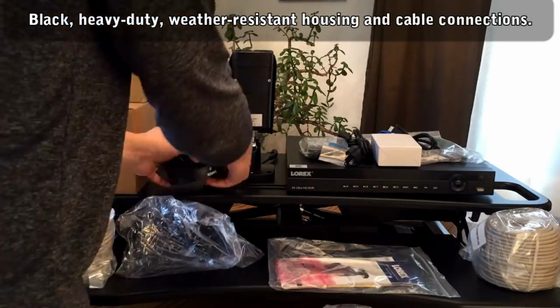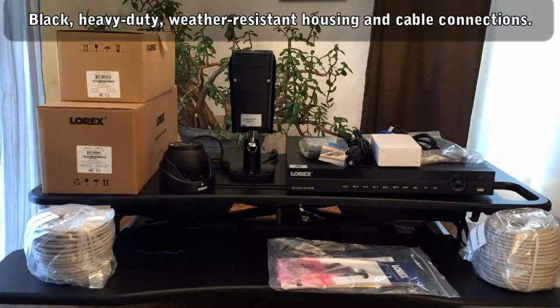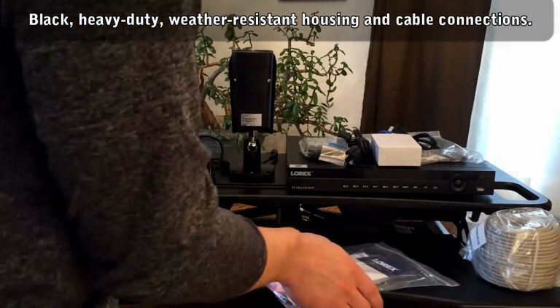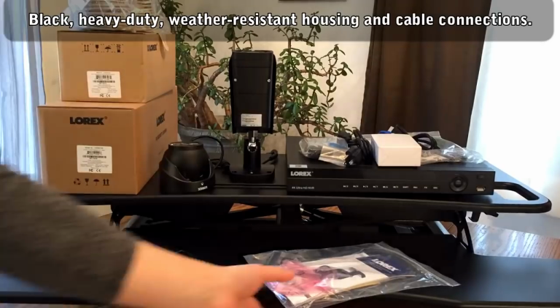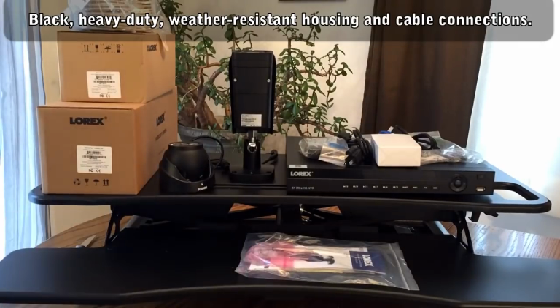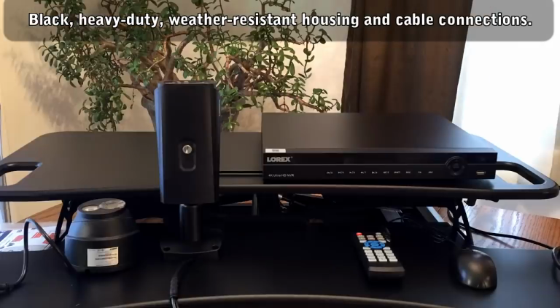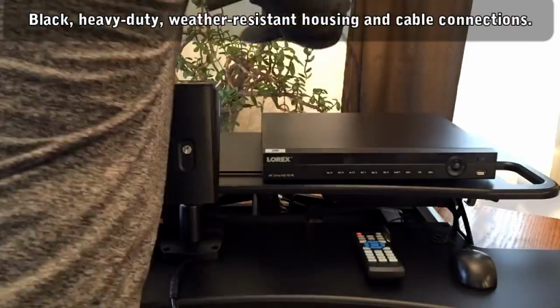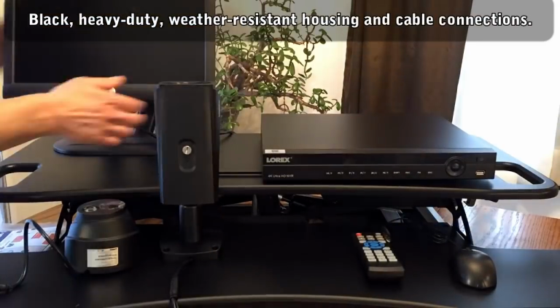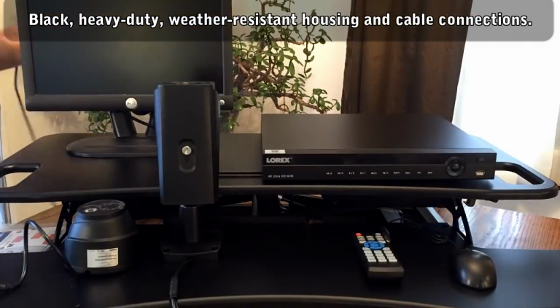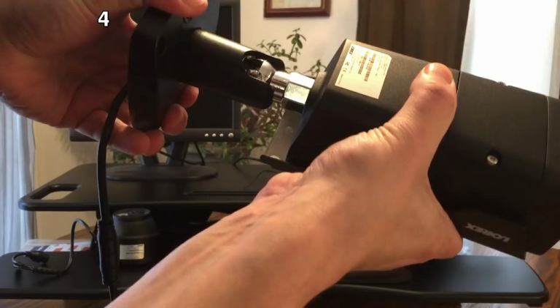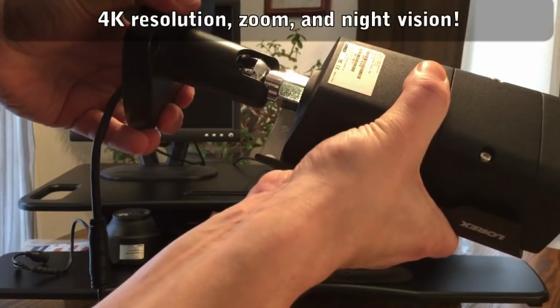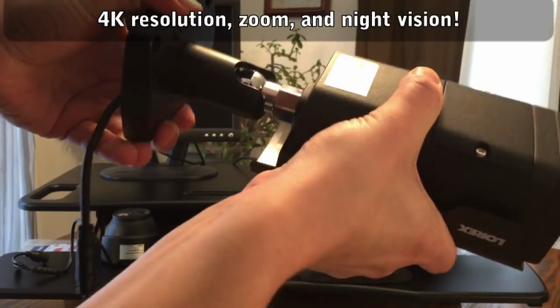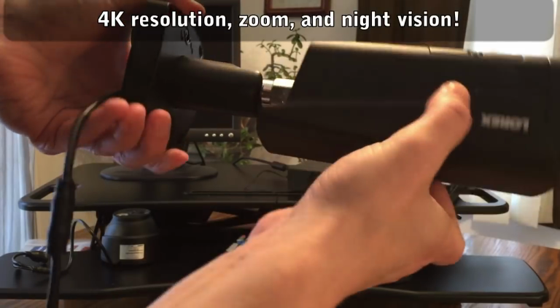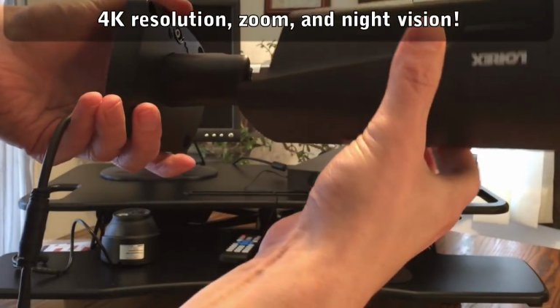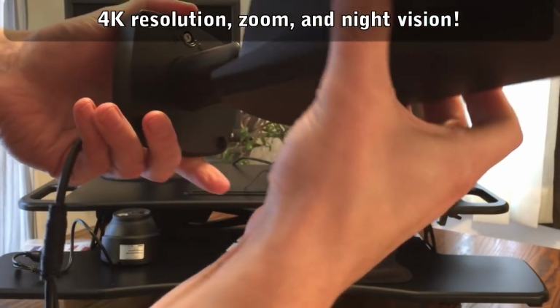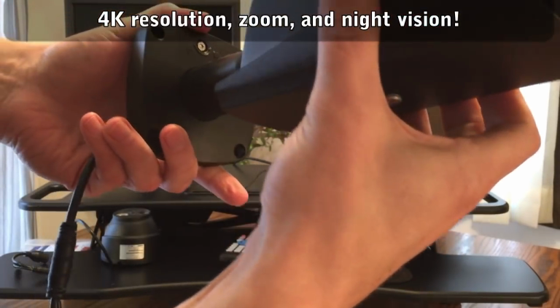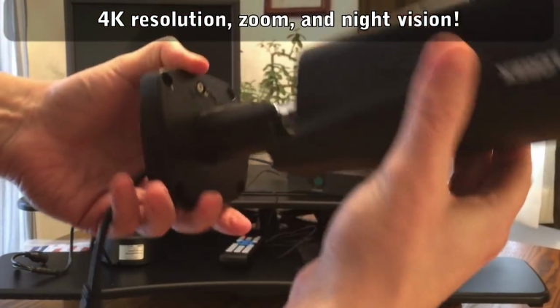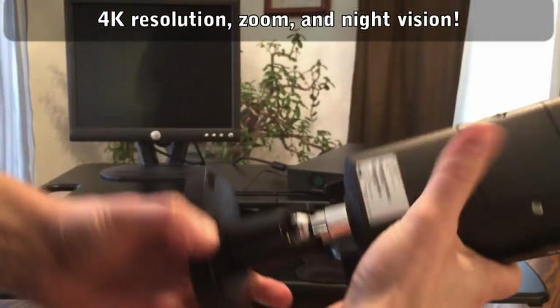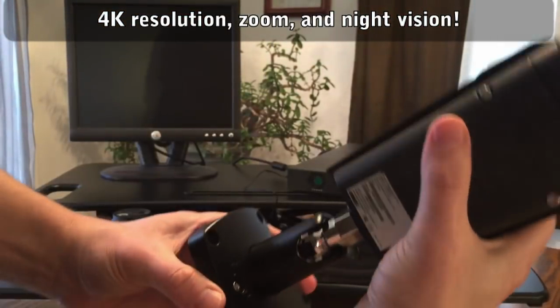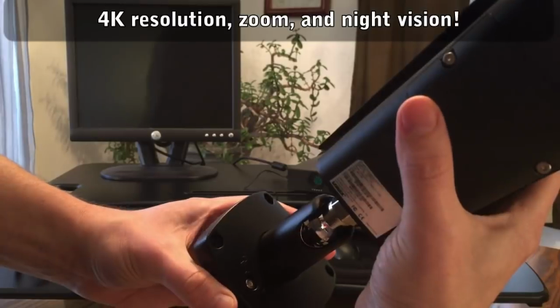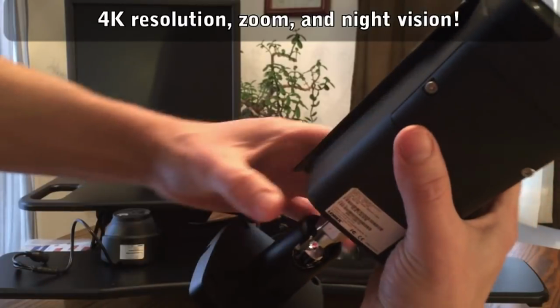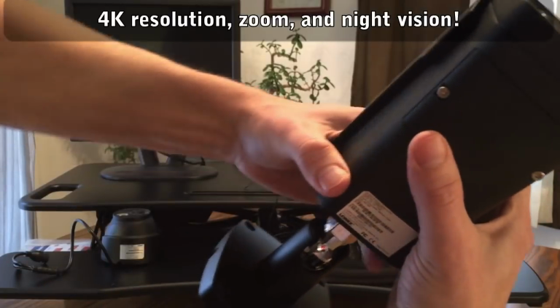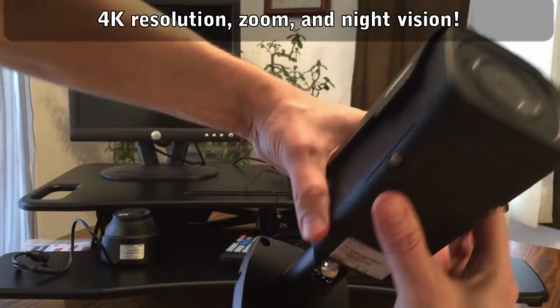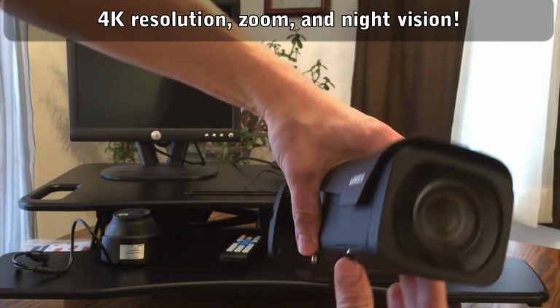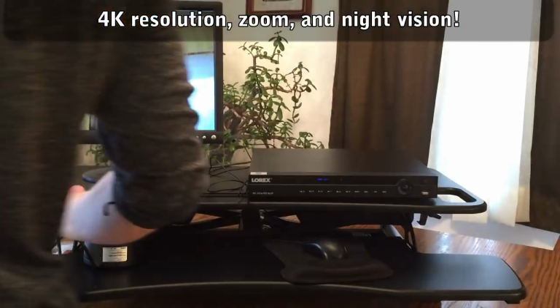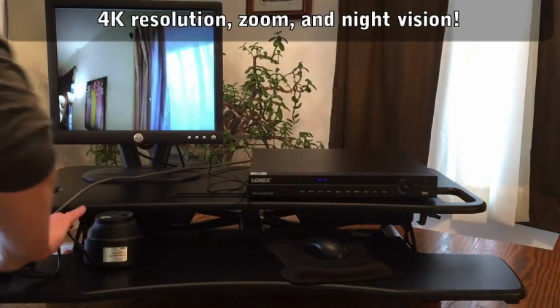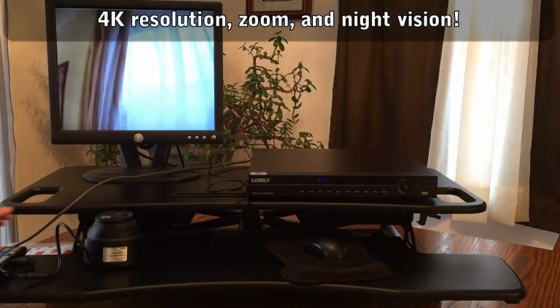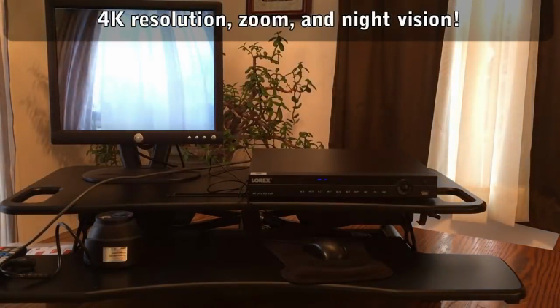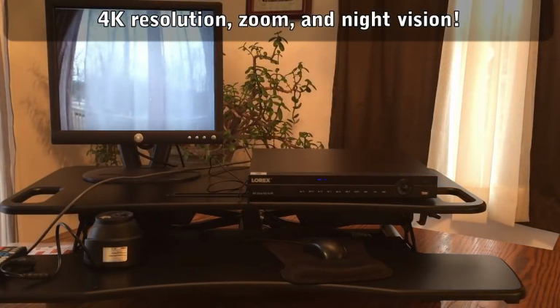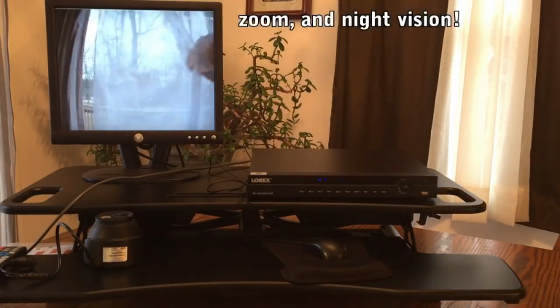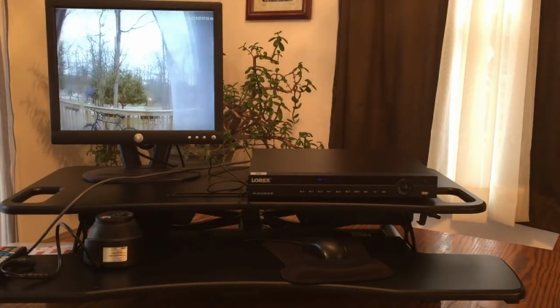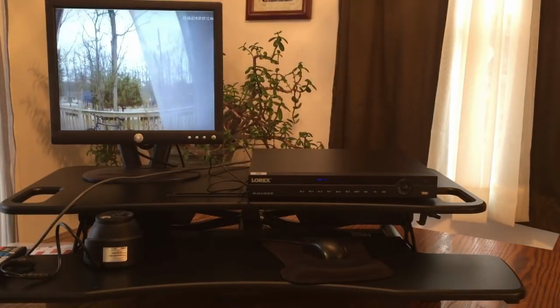Both styles of cameras offer 4K resolution, long-range color night vision, extreme weather durability, and much more. Even ninjas would be foolish to try to break into my house now.